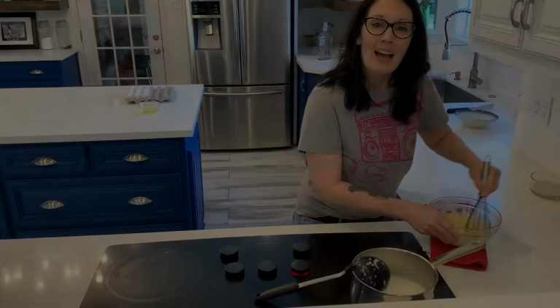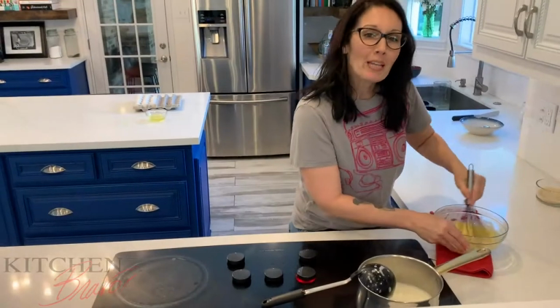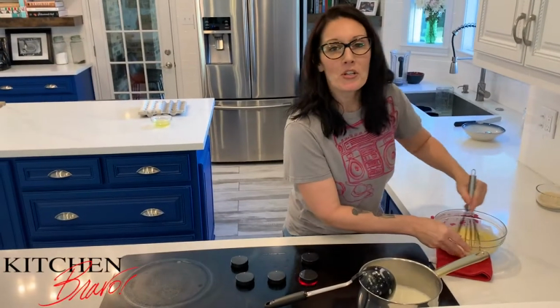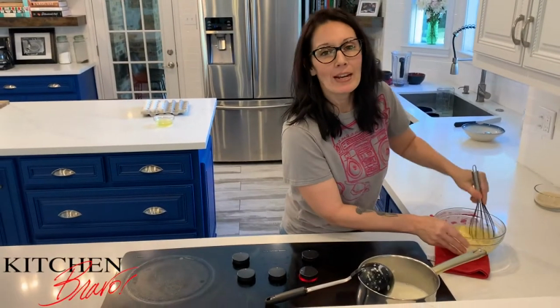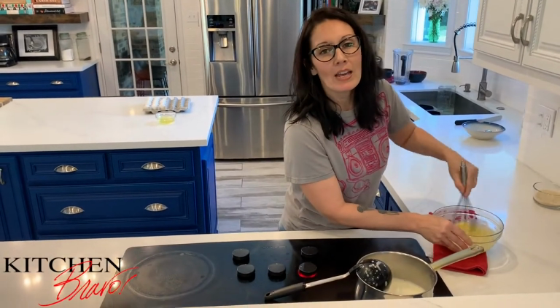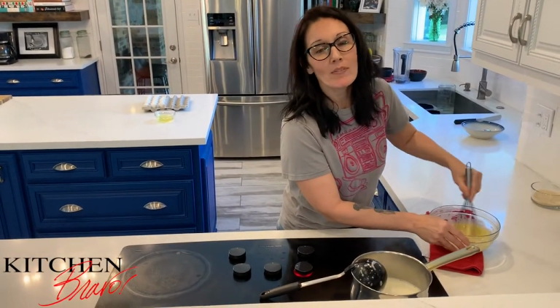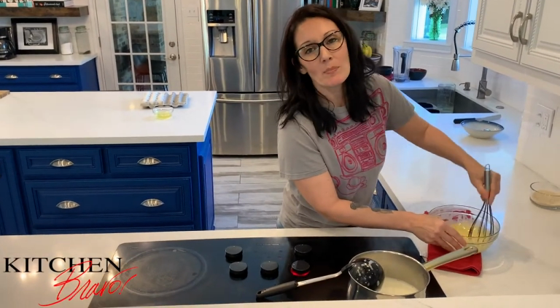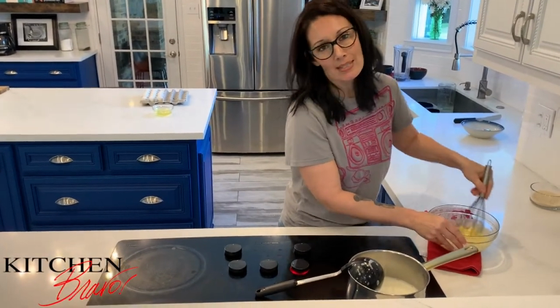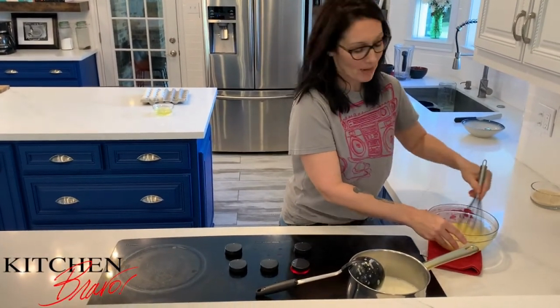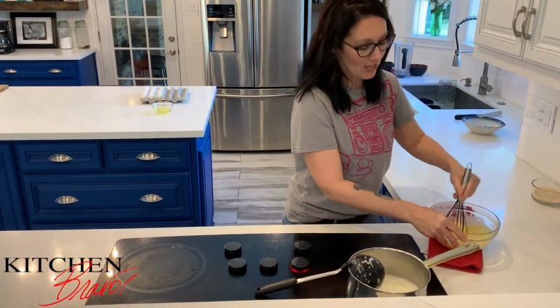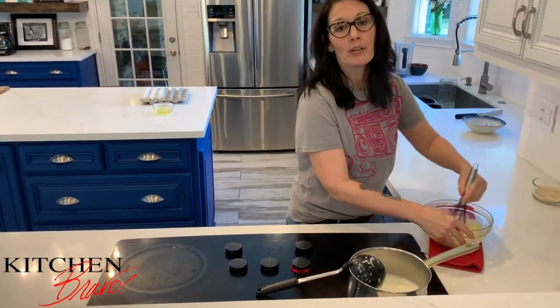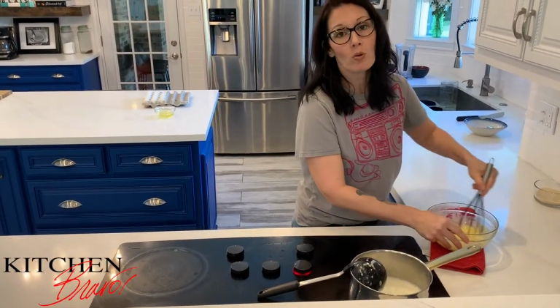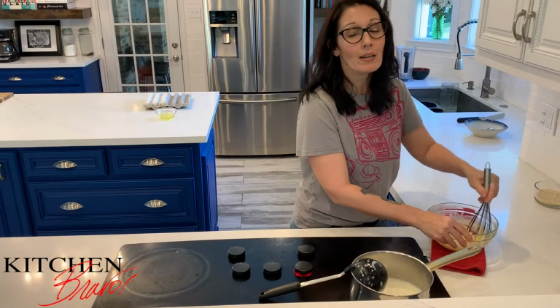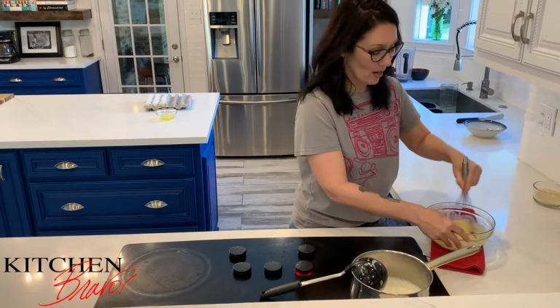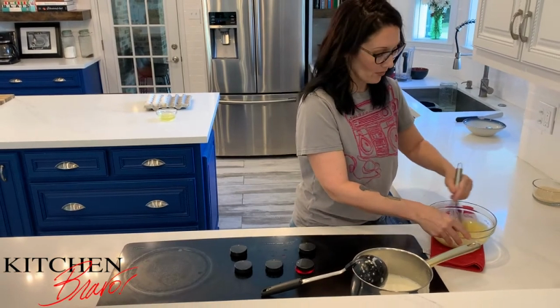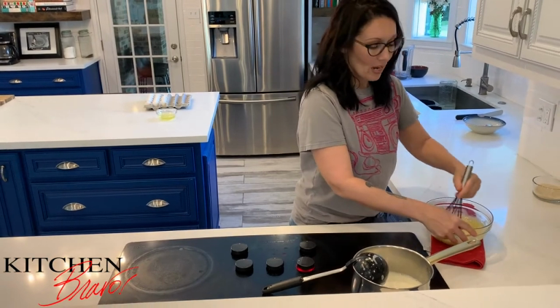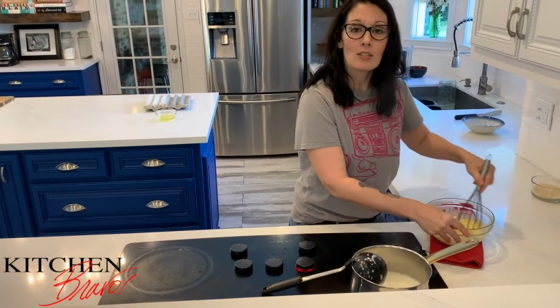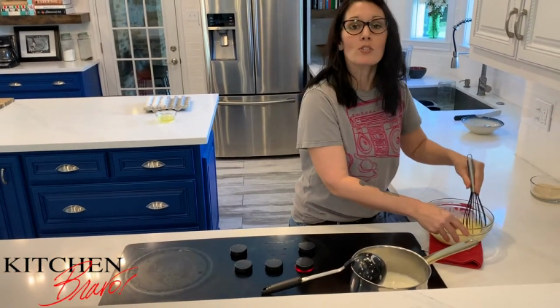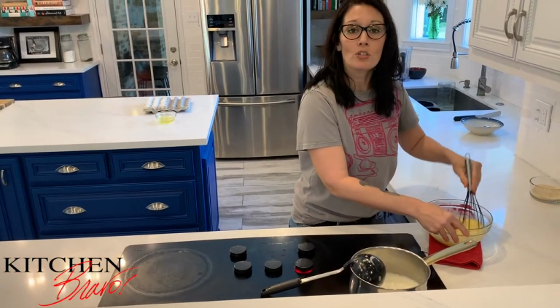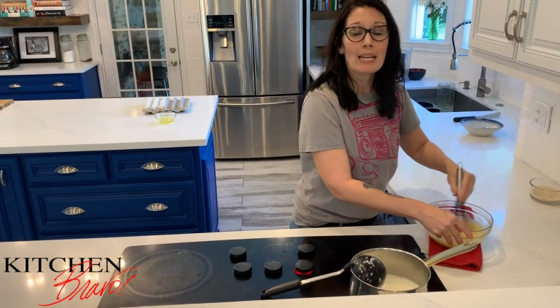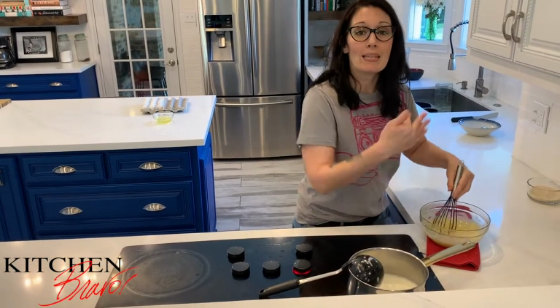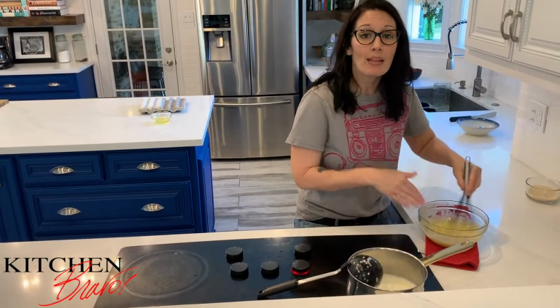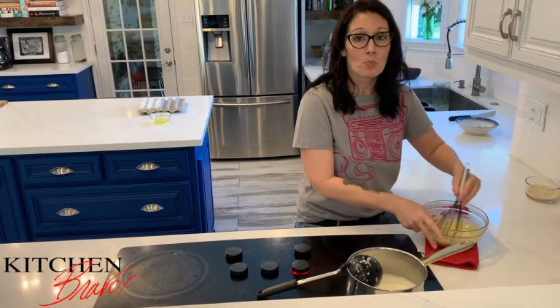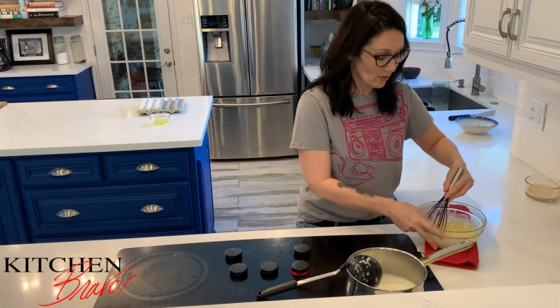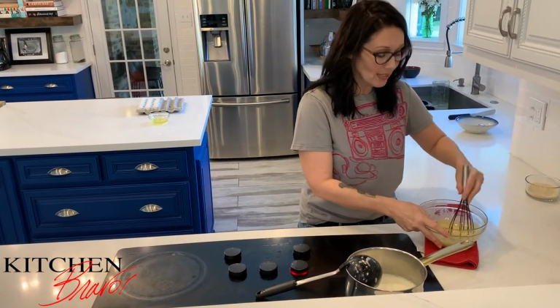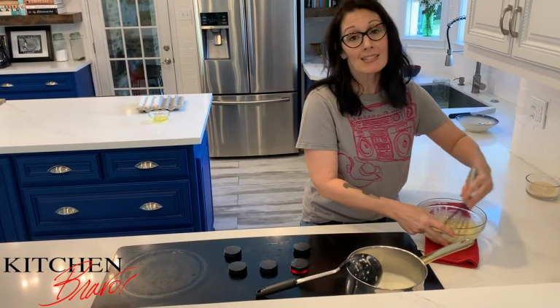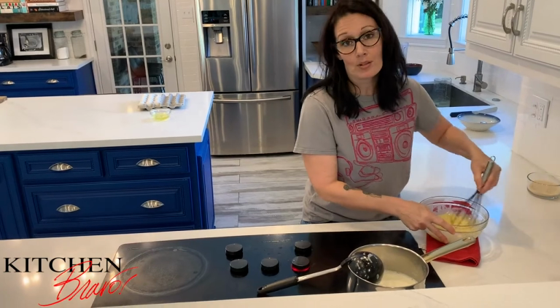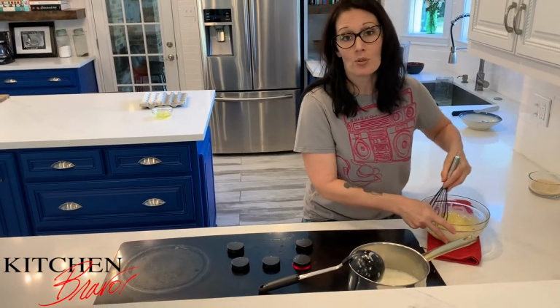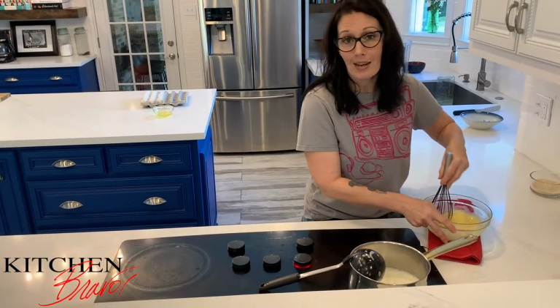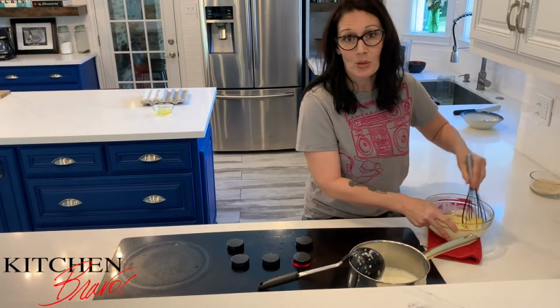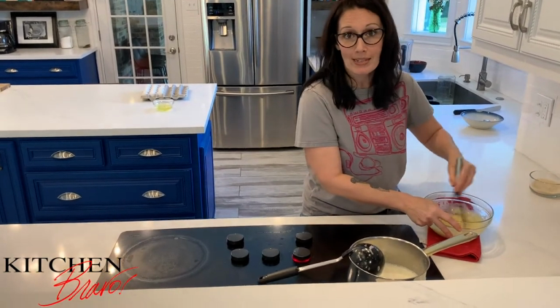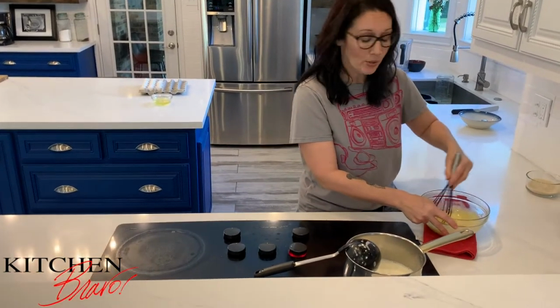I'm making pastry cream right now, and one of the most important steps in making pastry cream or any other kind of dessert is to temper the eggs properly, because the last thing you want is curdled eggs and scrambled eggs in your cream.